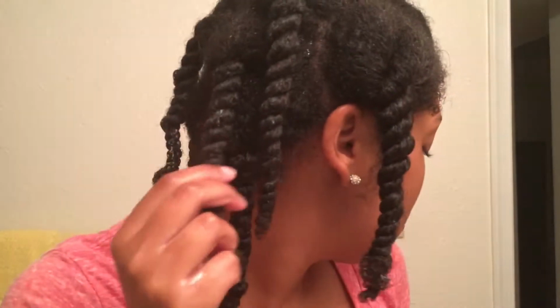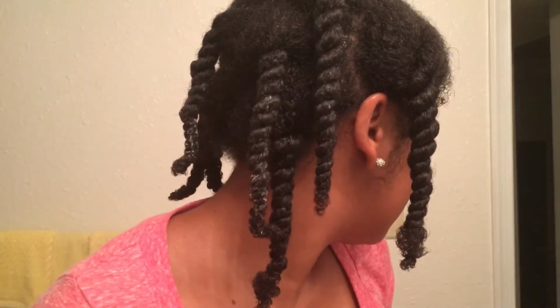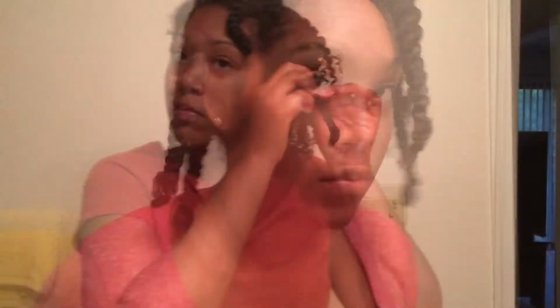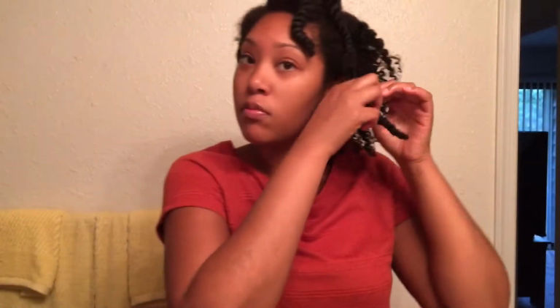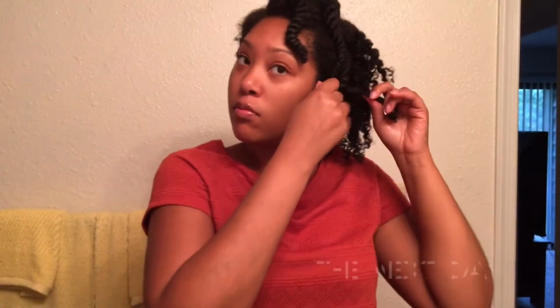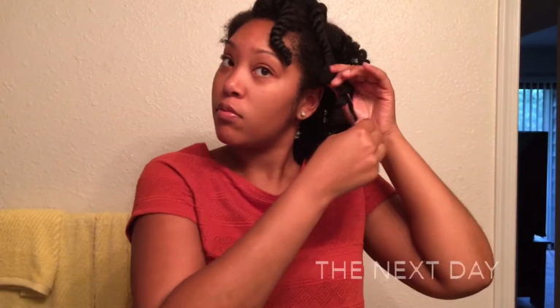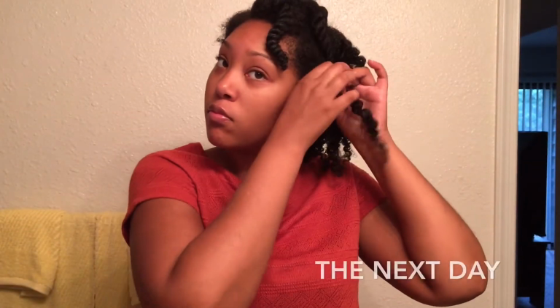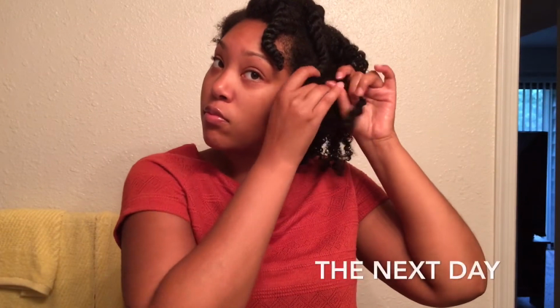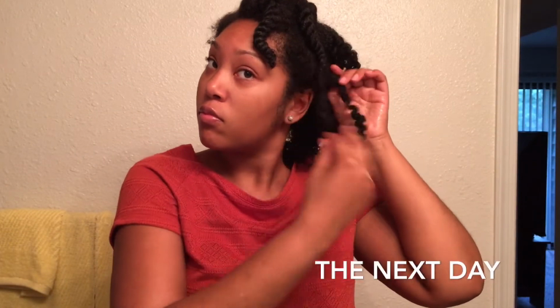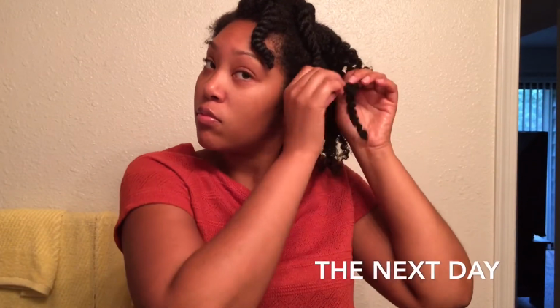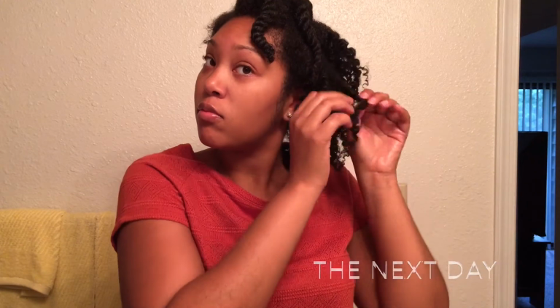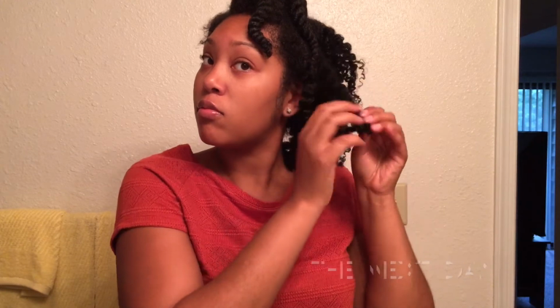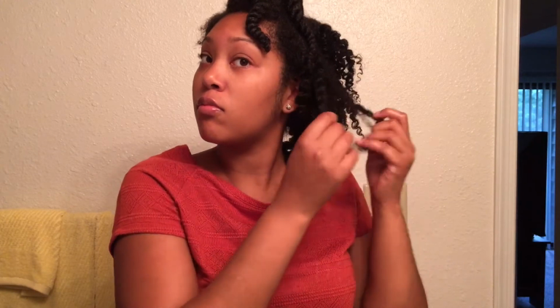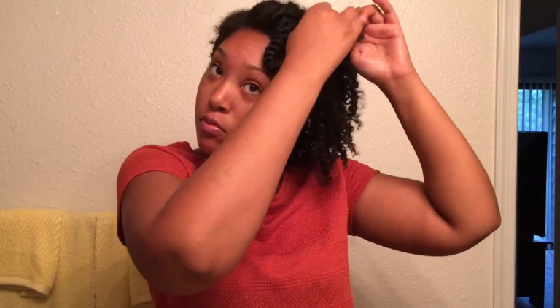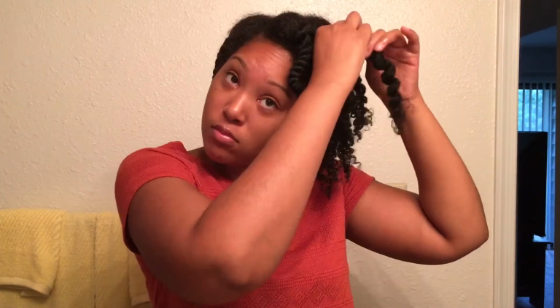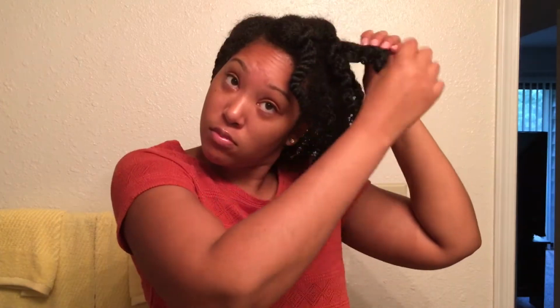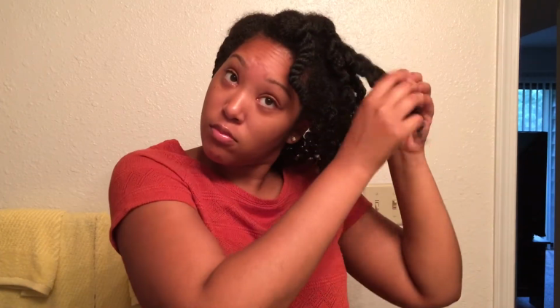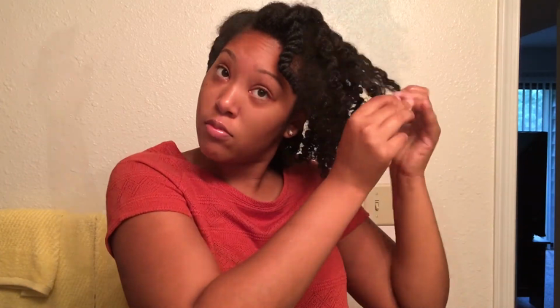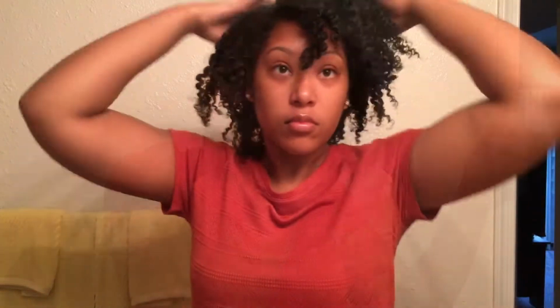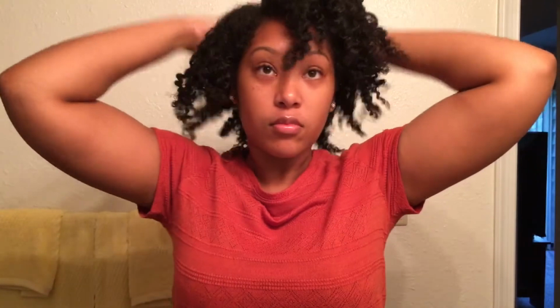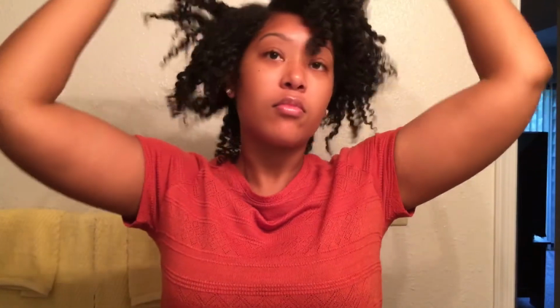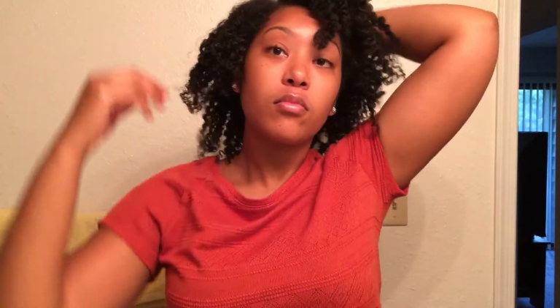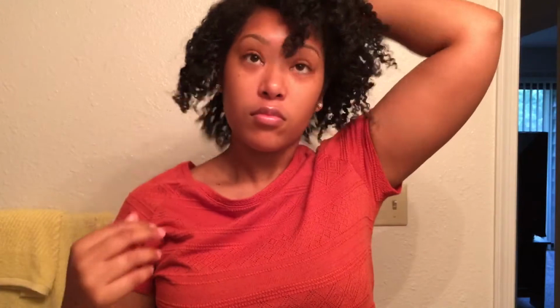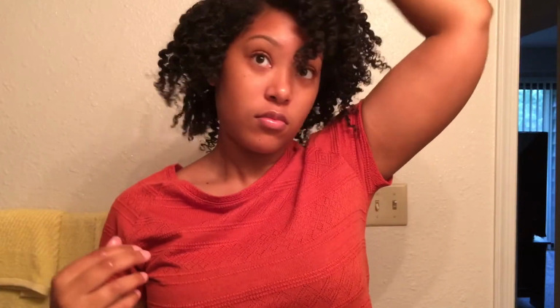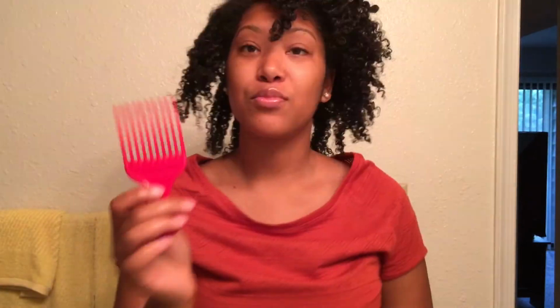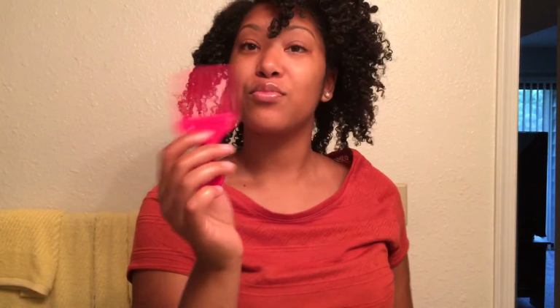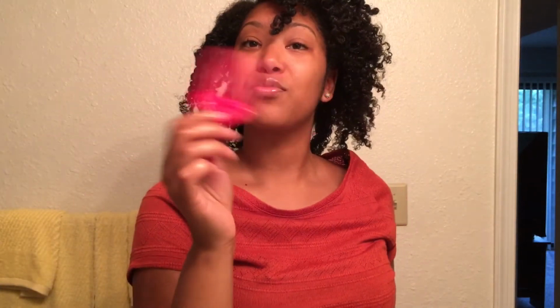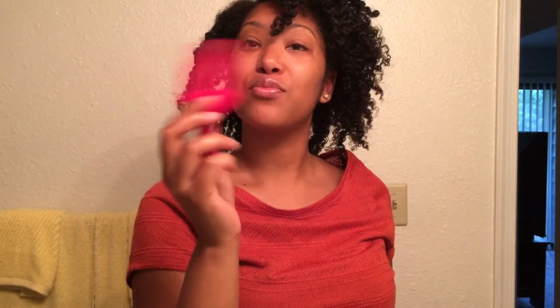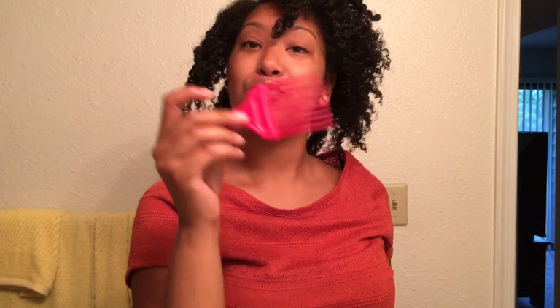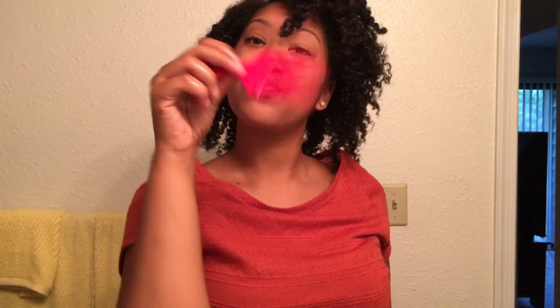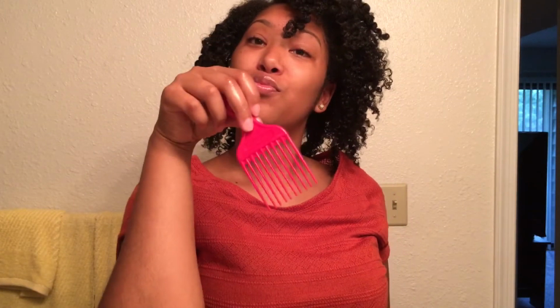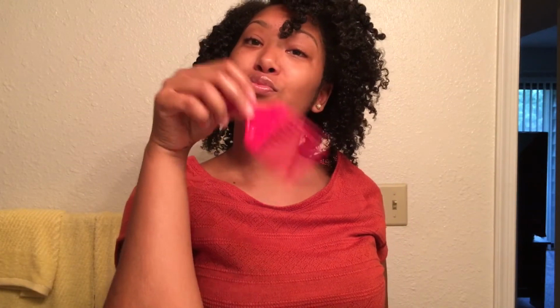Here is the next day and I'm just taking my twist out — as you can see, I'm going to fluff and separate and make it big again. And here is my handy dandy pick.